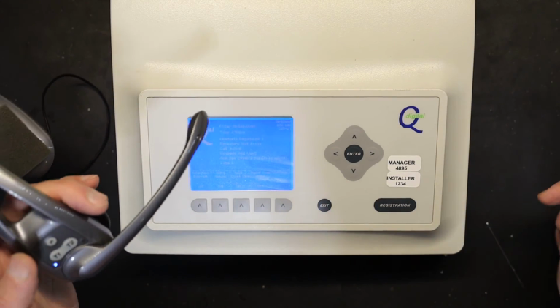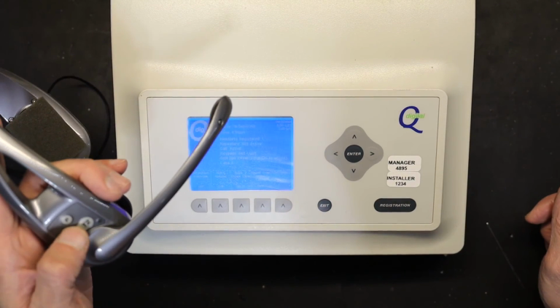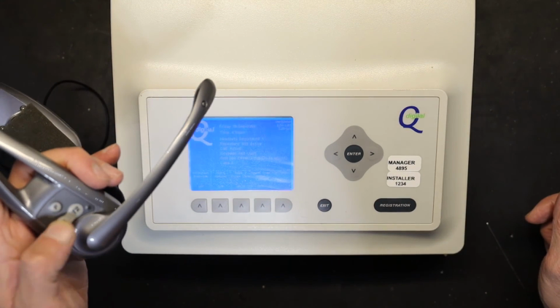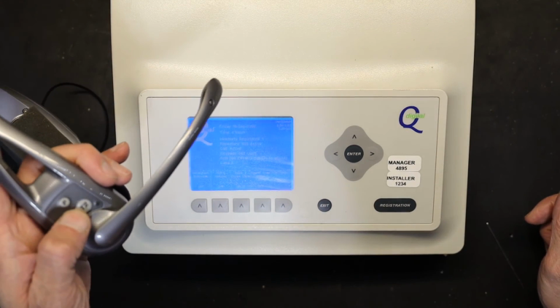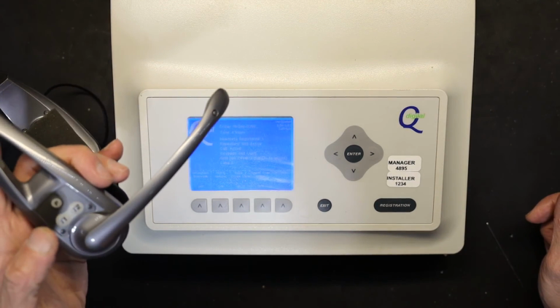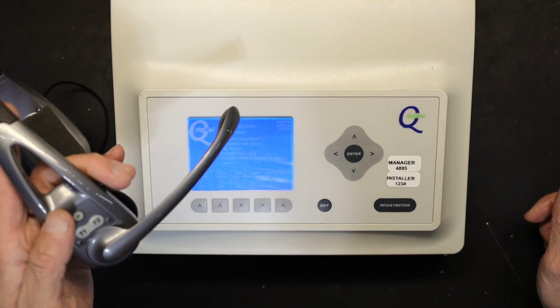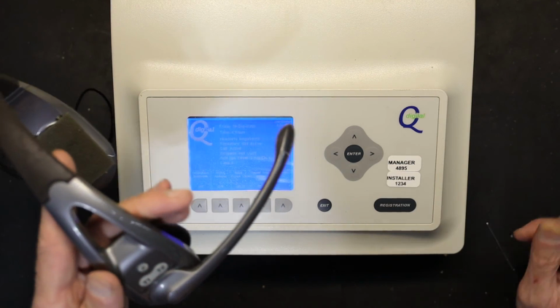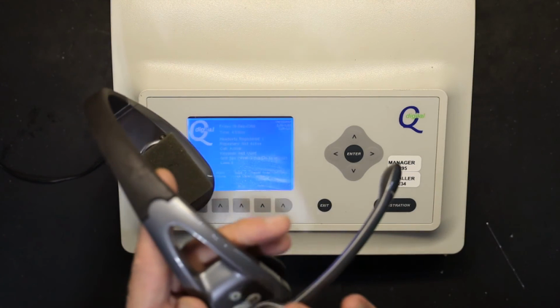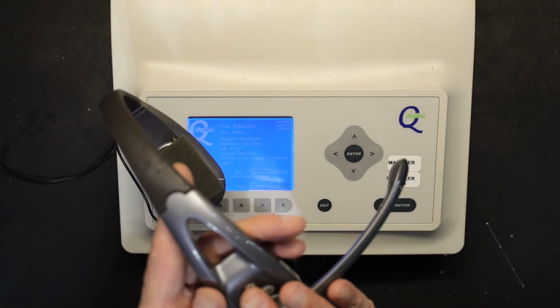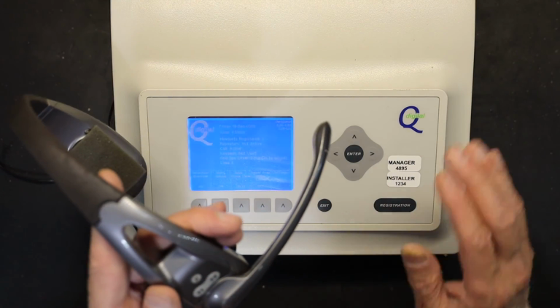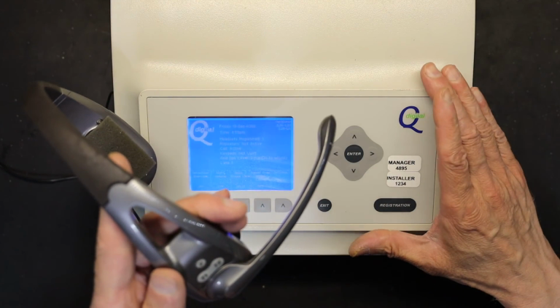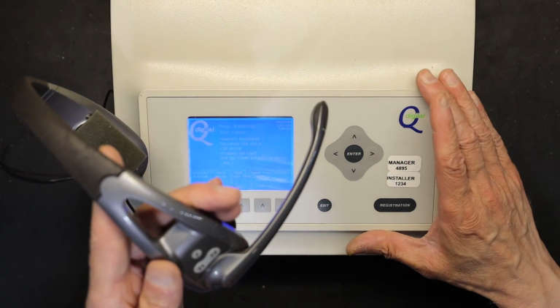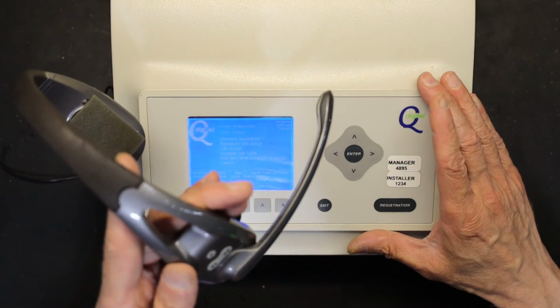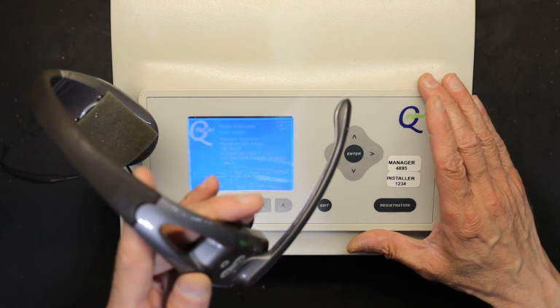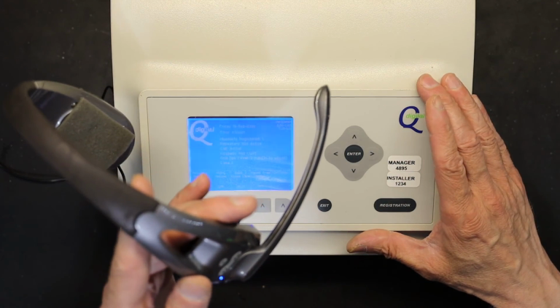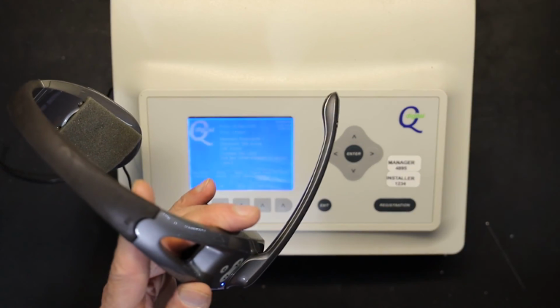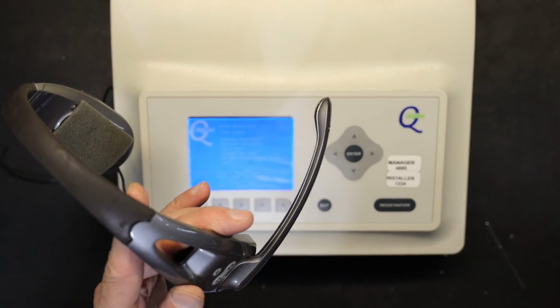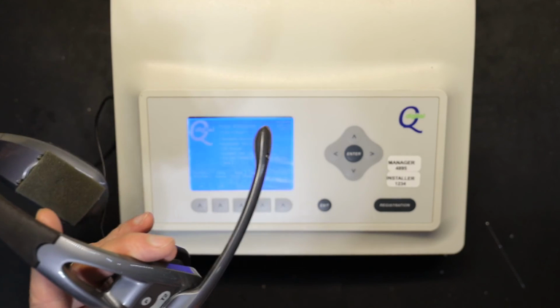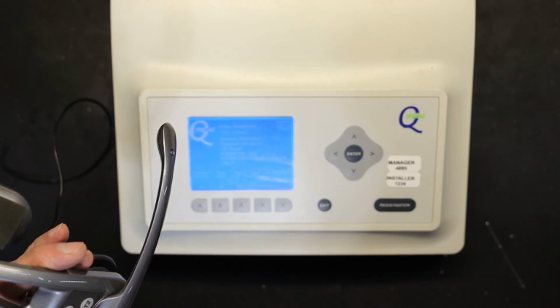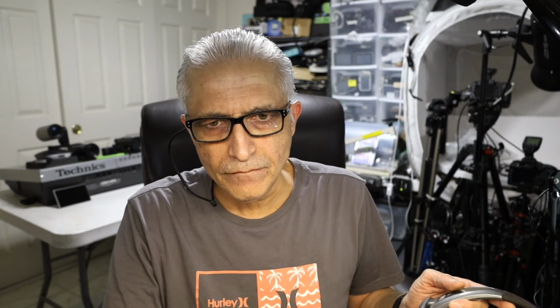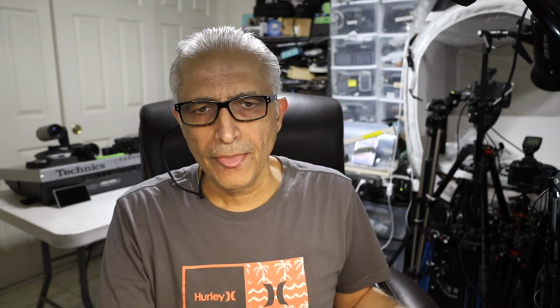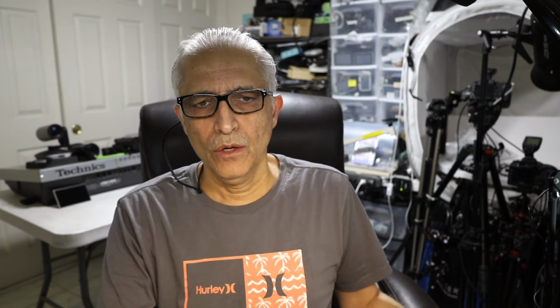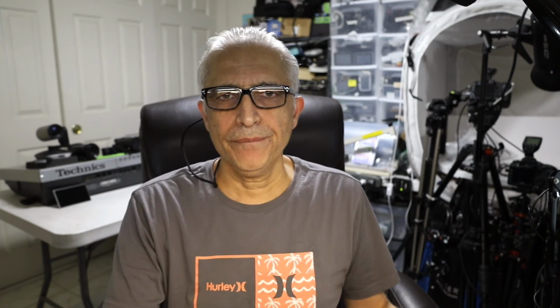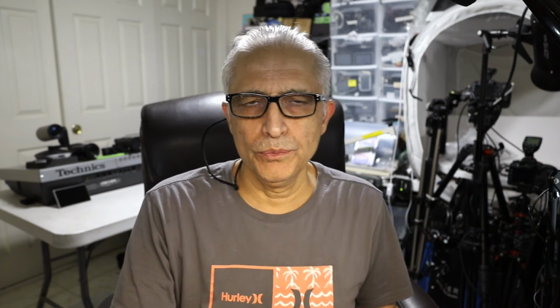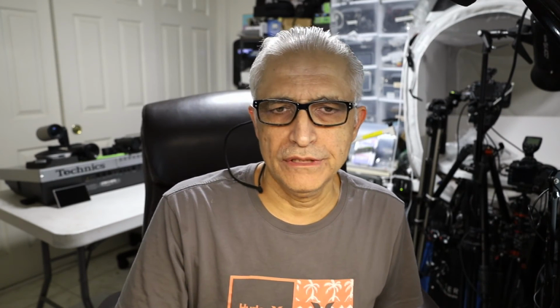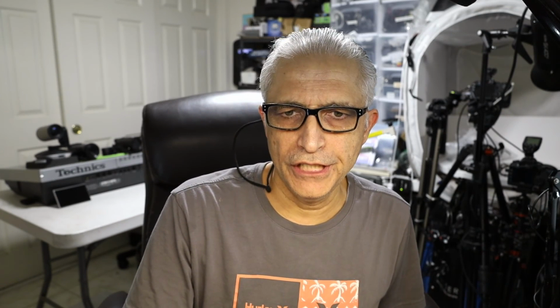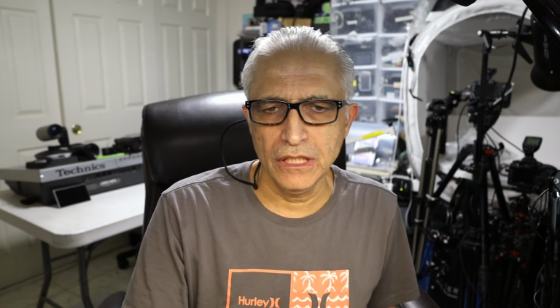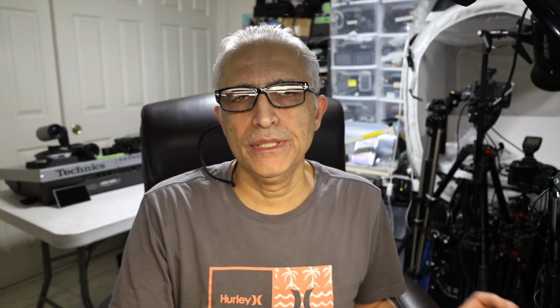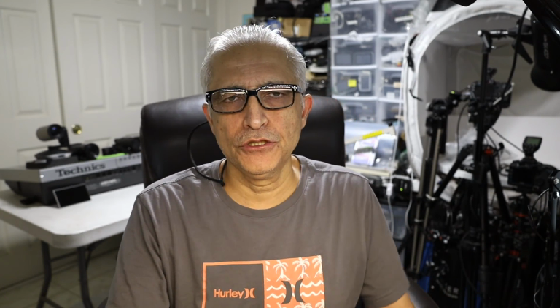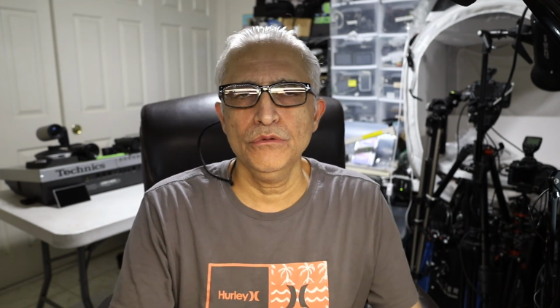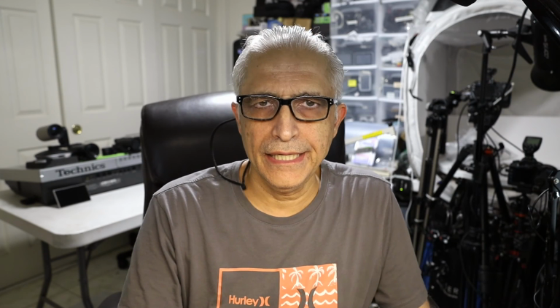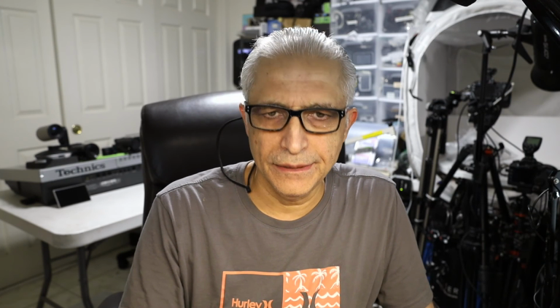Press Exit and you're good to go. This unit is now registered to this base station. I hope this was educational — please make sure to like and subscribe.